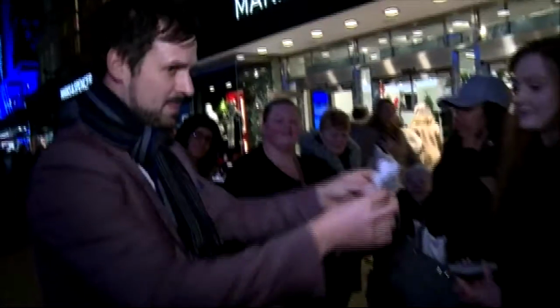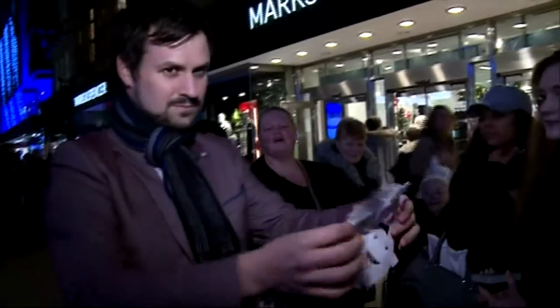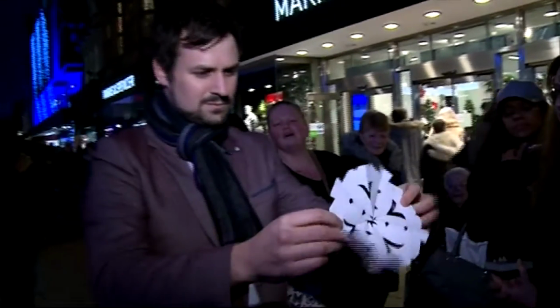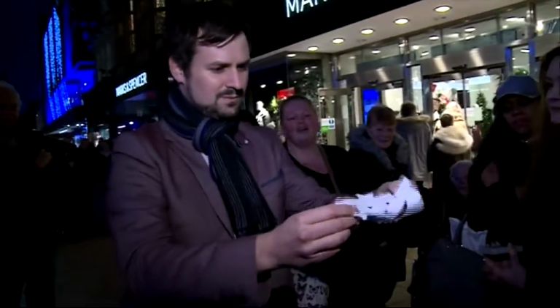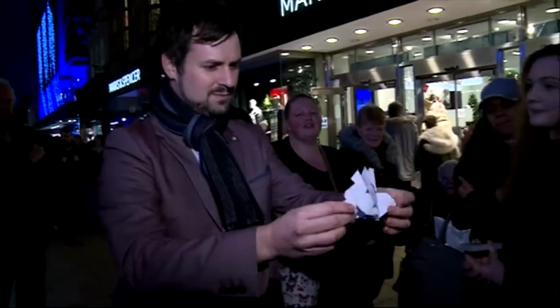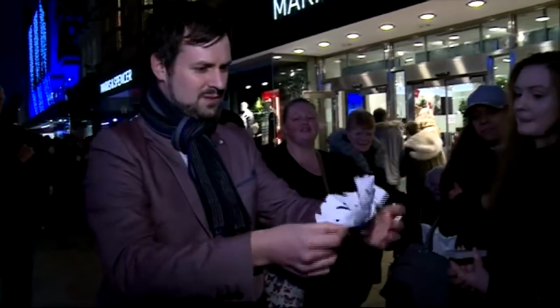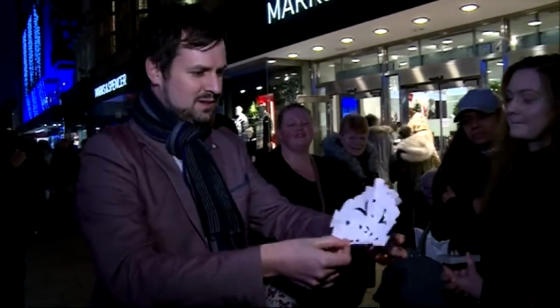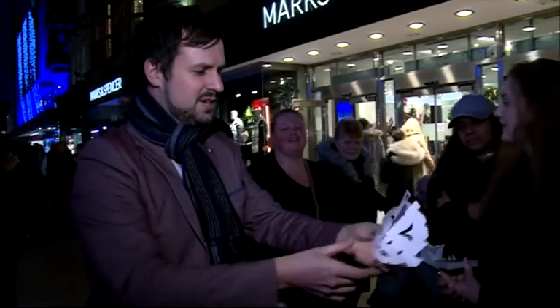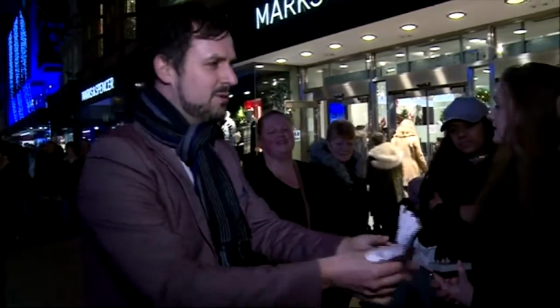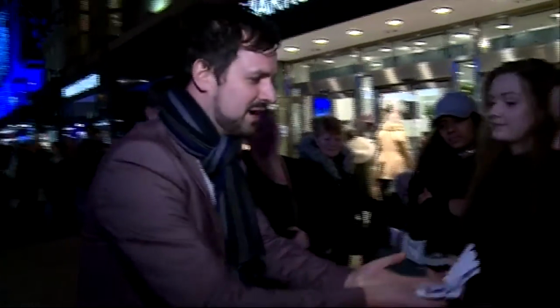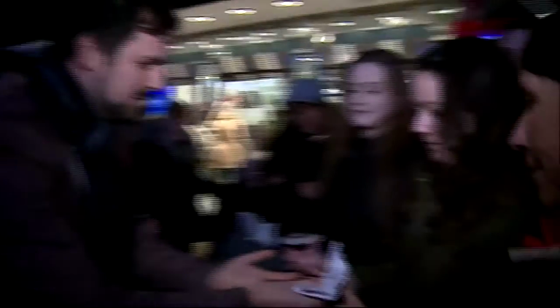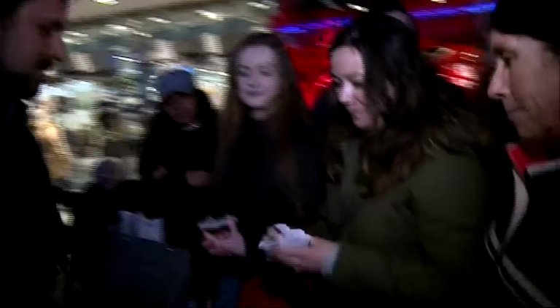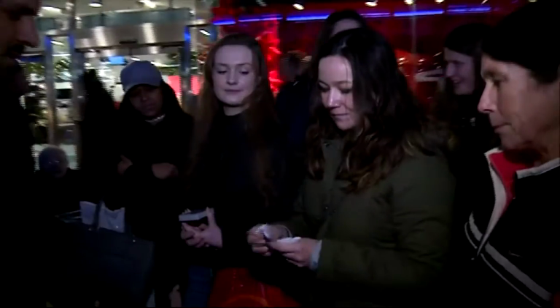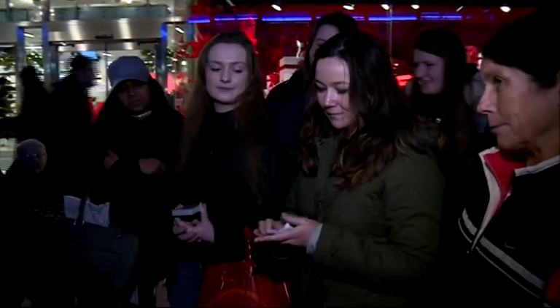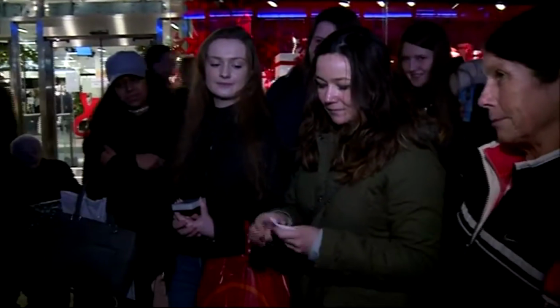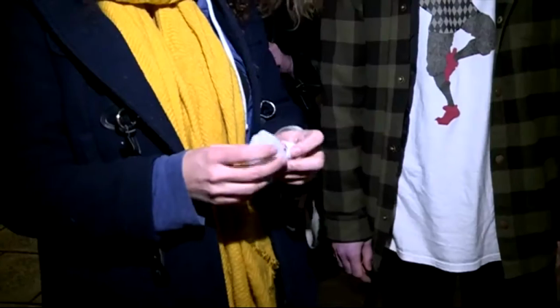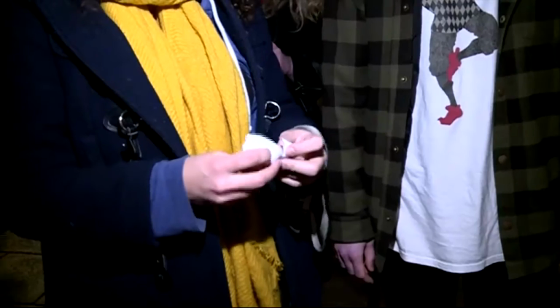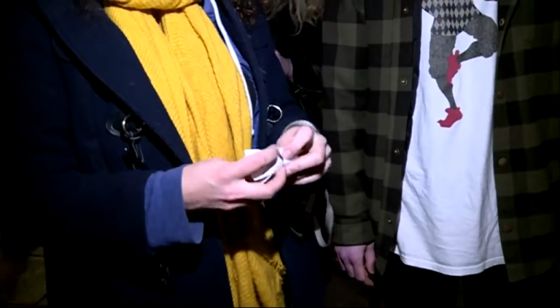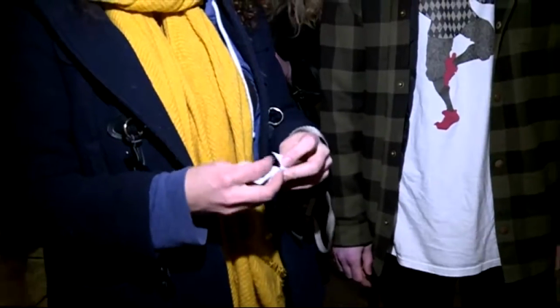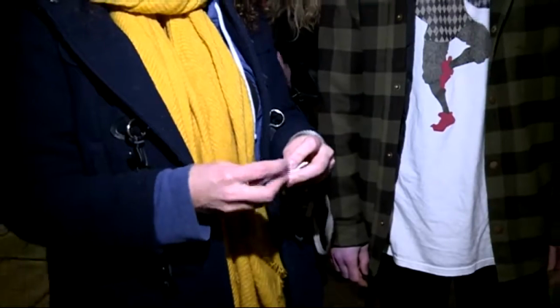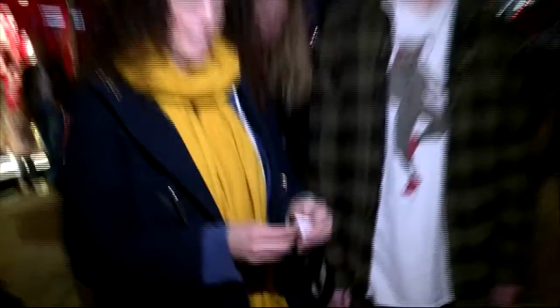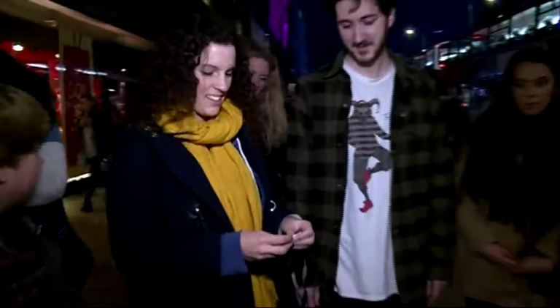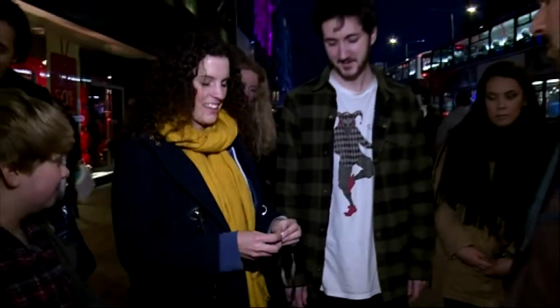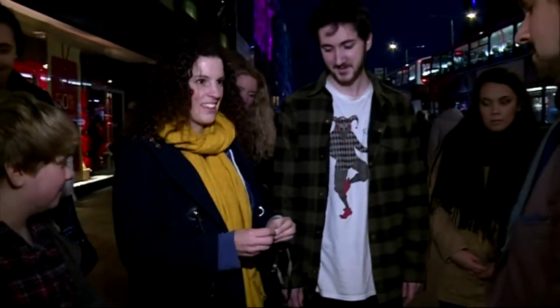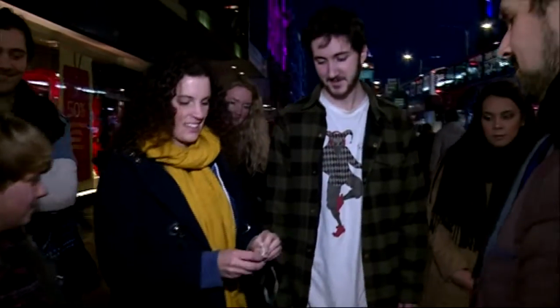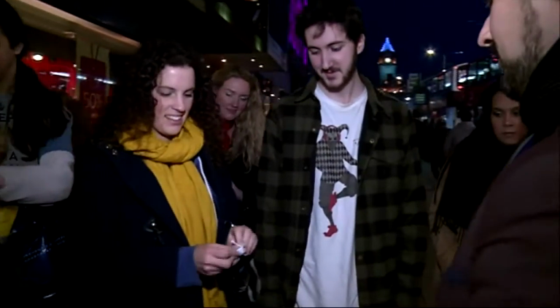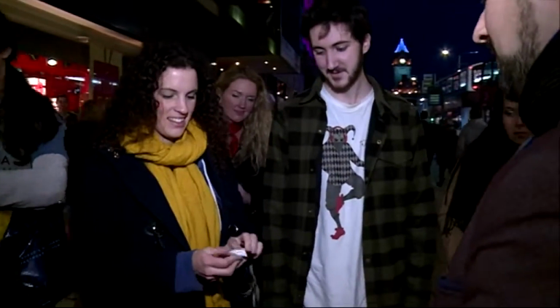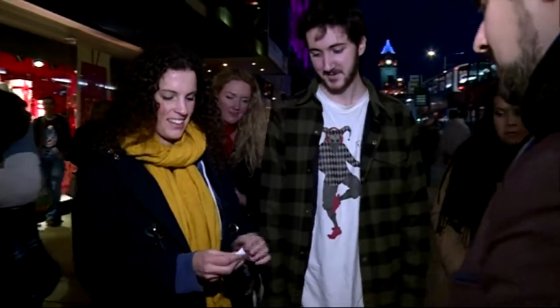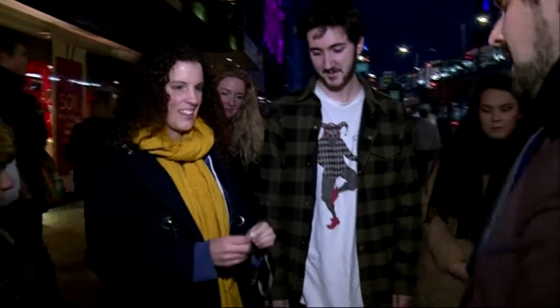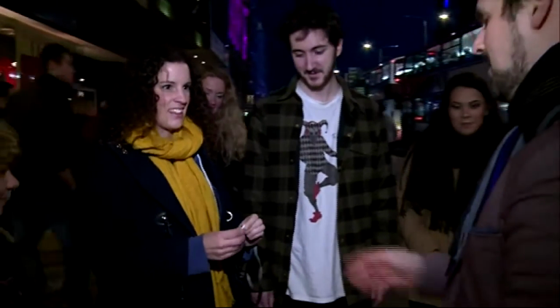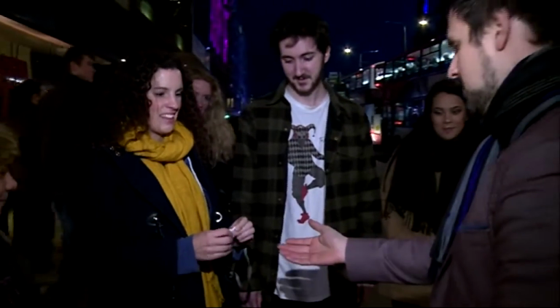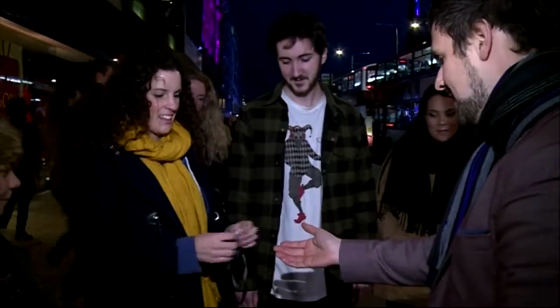Have you seen this before? Take it for me, fold it up. Yeah, really go for it — more. One more time. A bit more. Perfect, and then pop it into my hands.